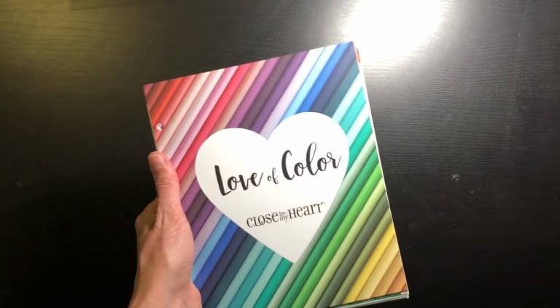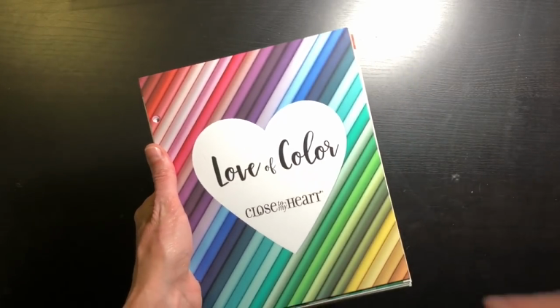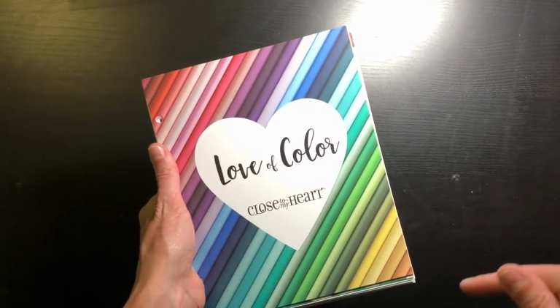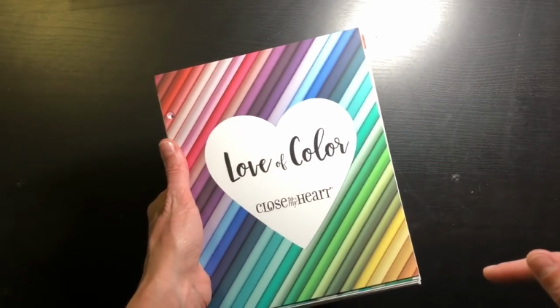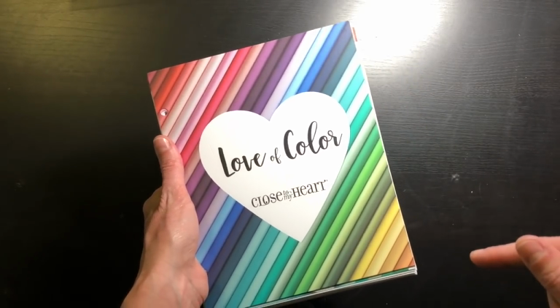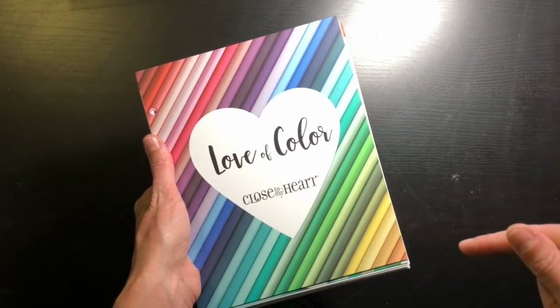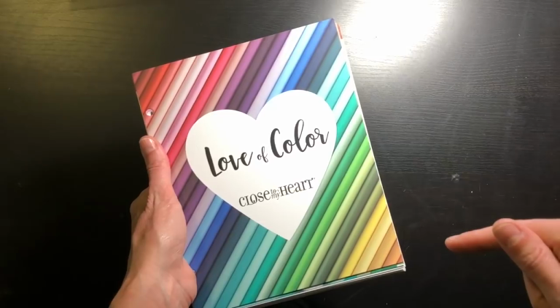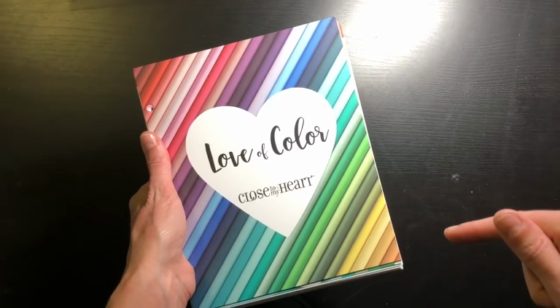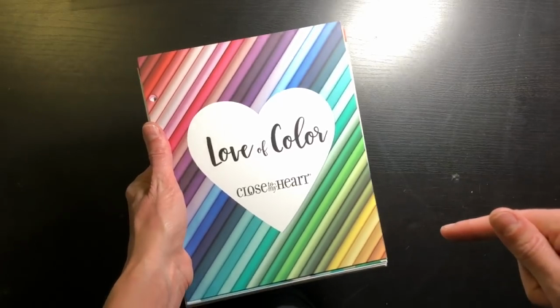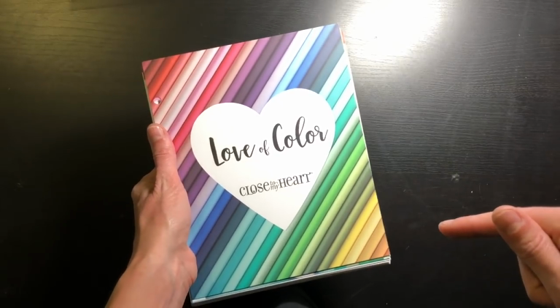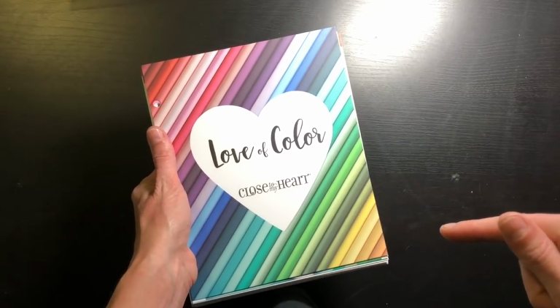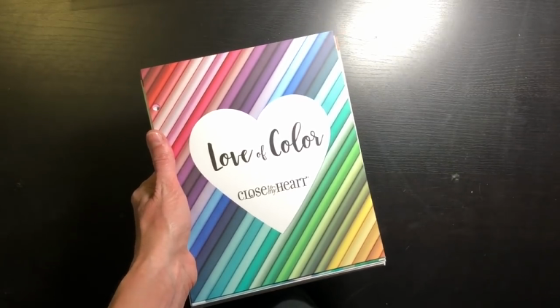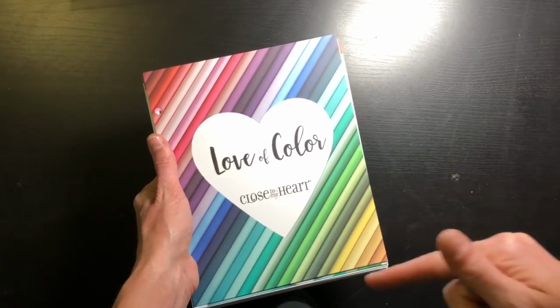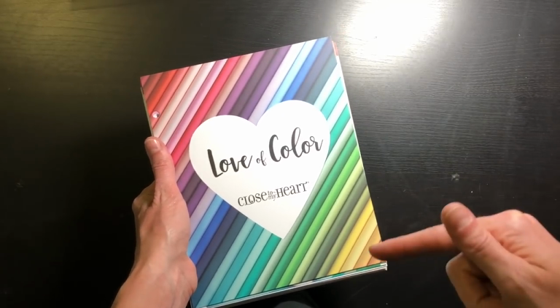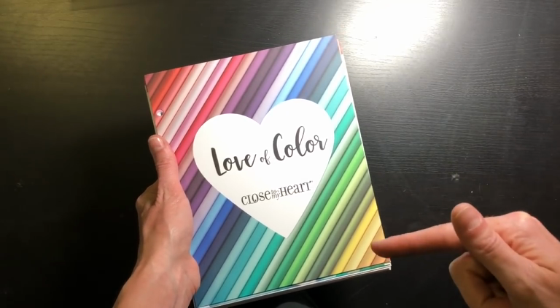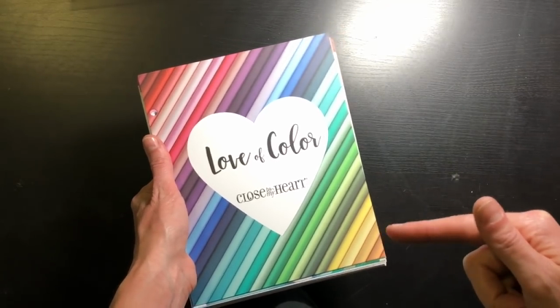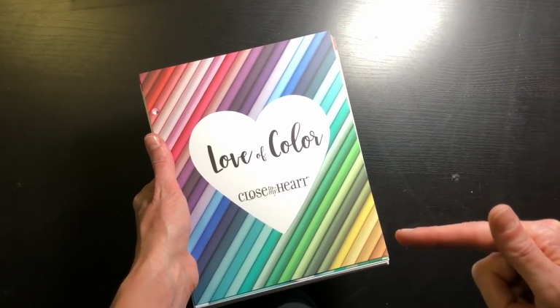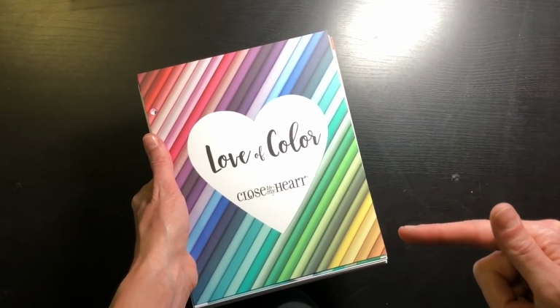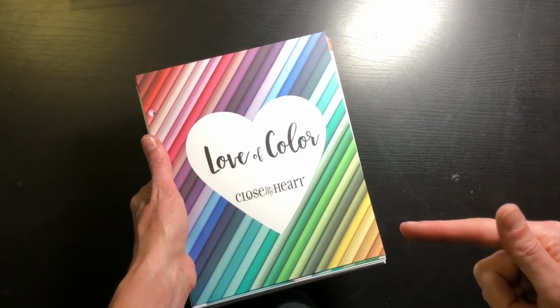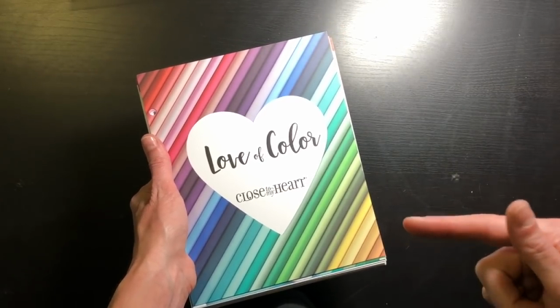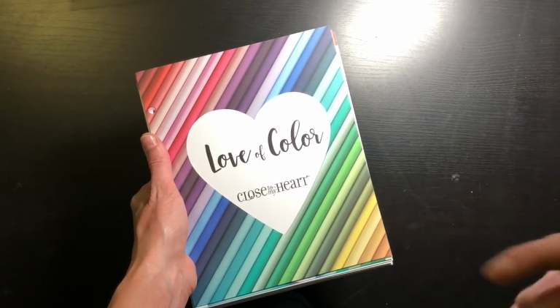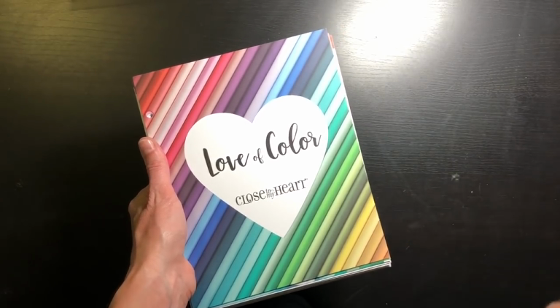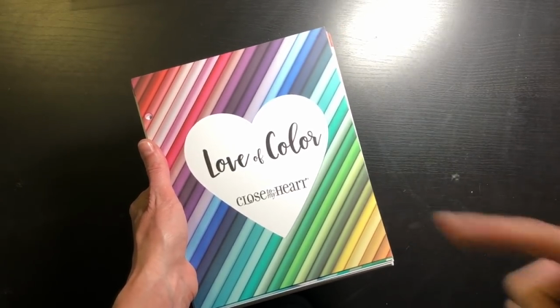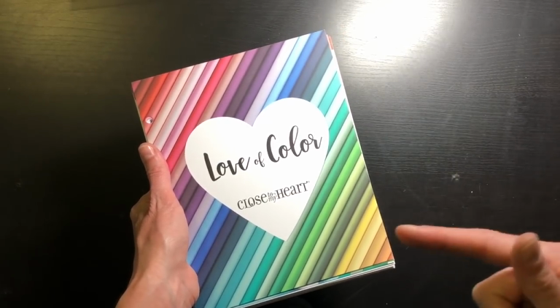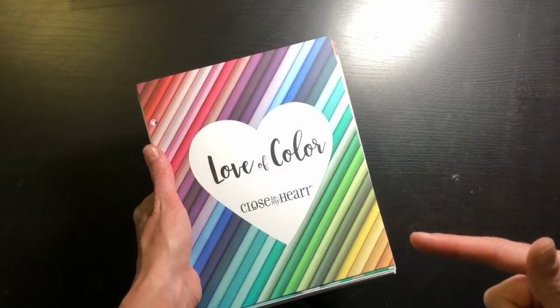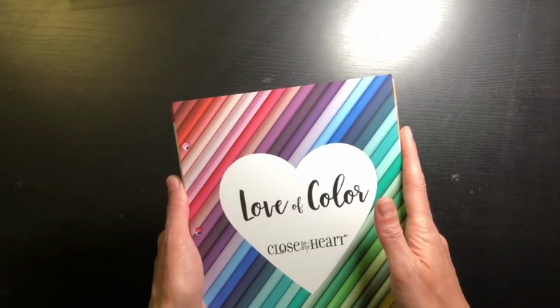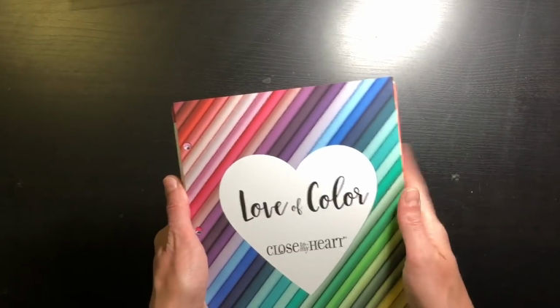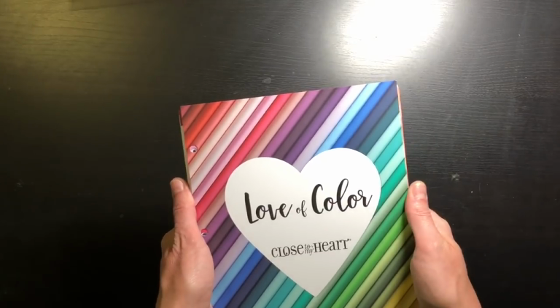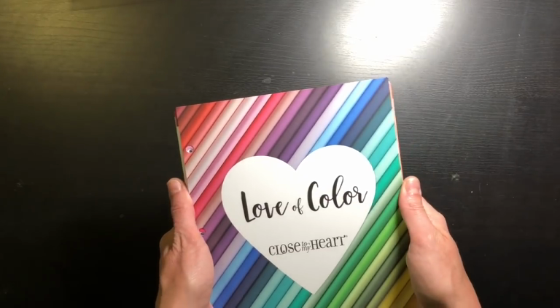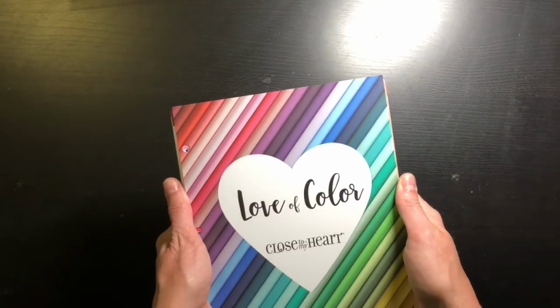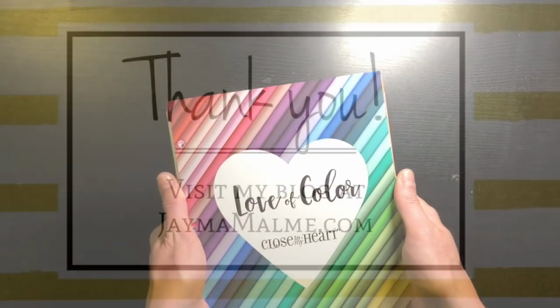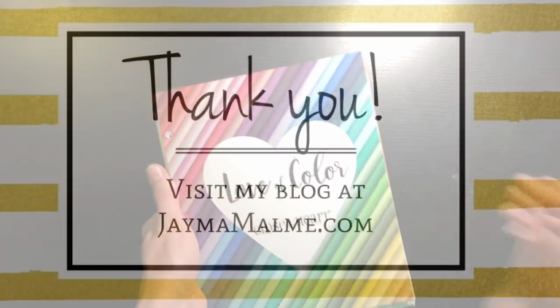That is the new Love of Color book — I hope you enjoy it! I will link the products below, so if you're interested in ordering this book you can do so from my Close to My Heart website. Thanks for watching and I hope you have a great day!